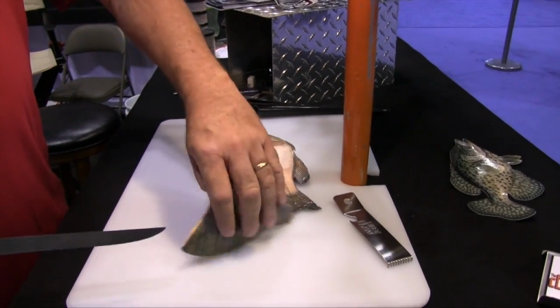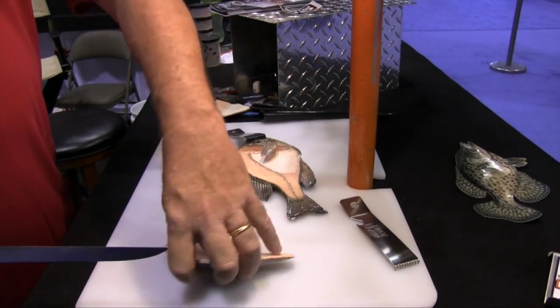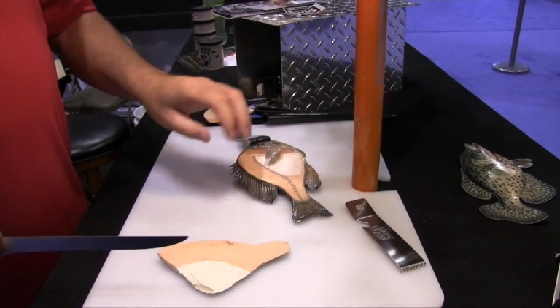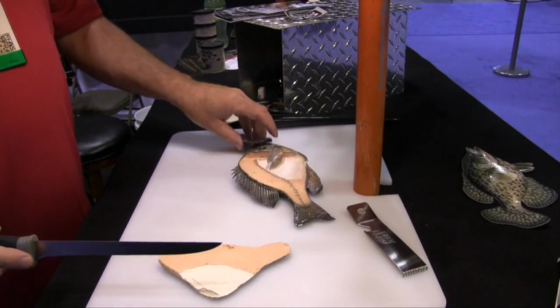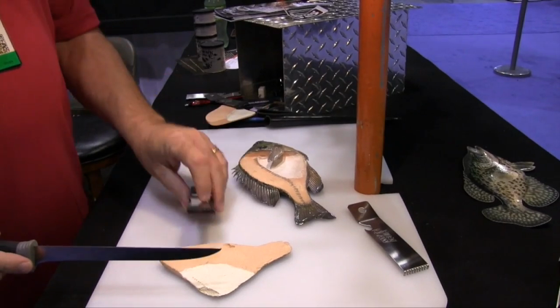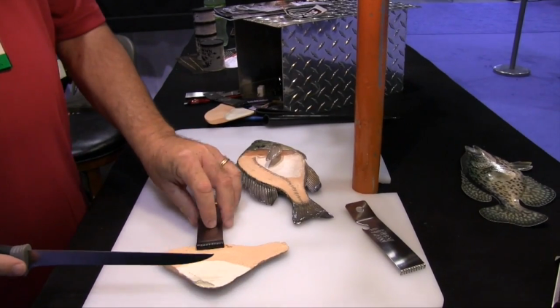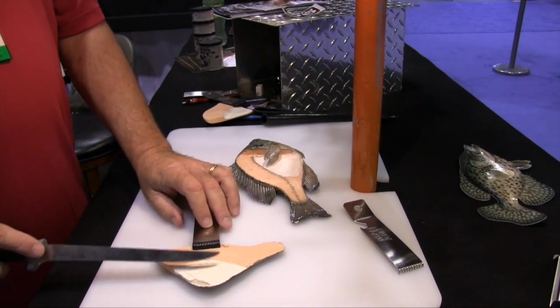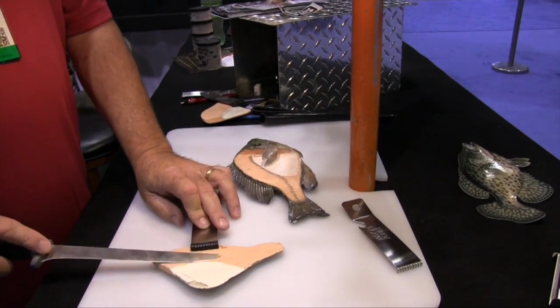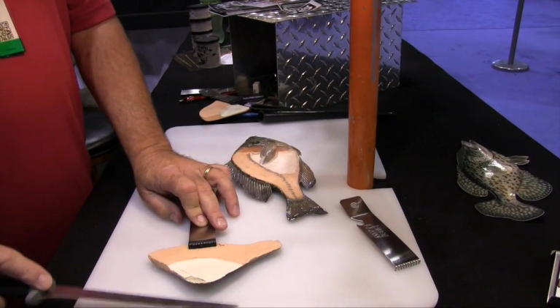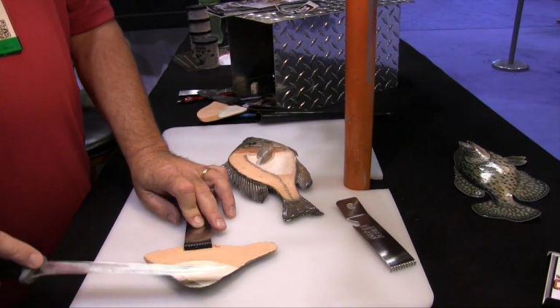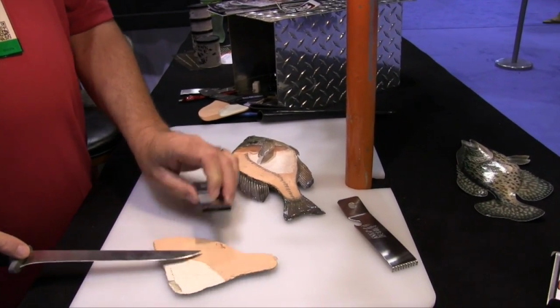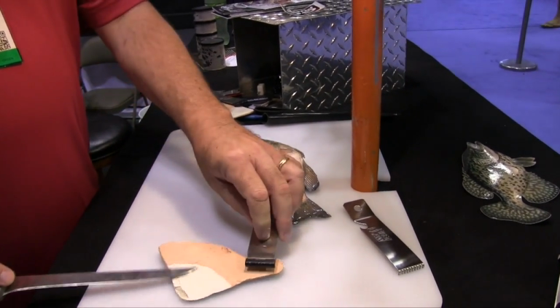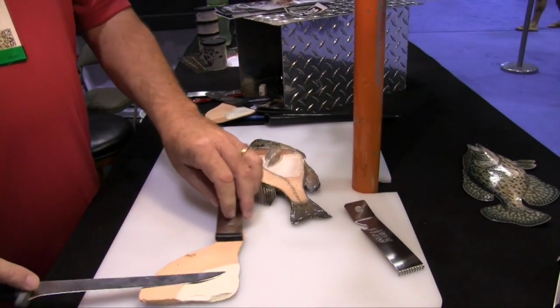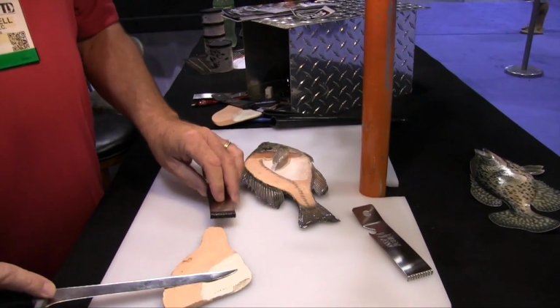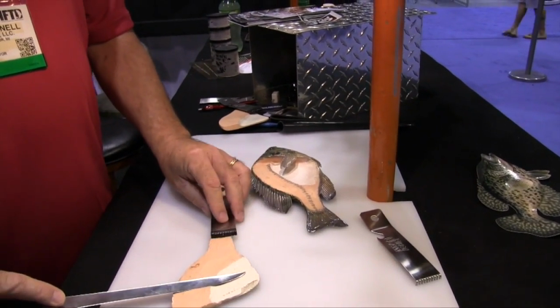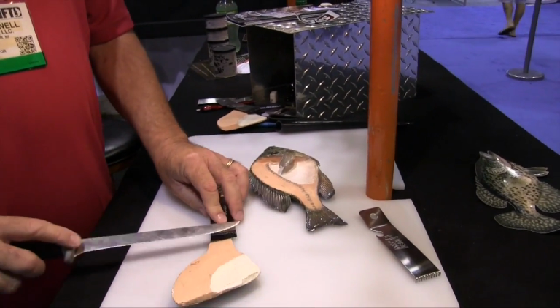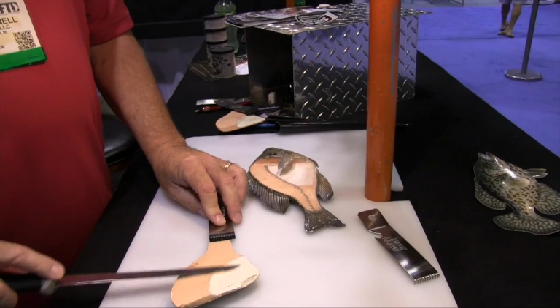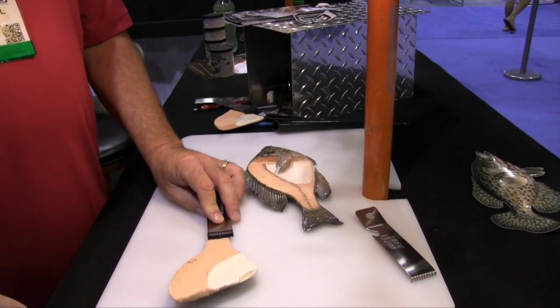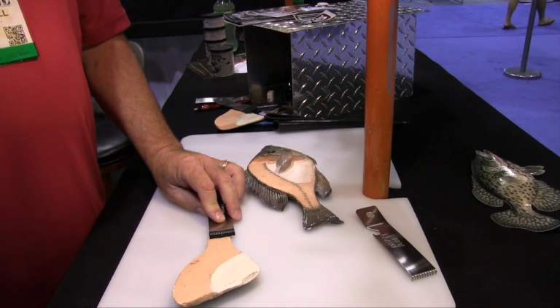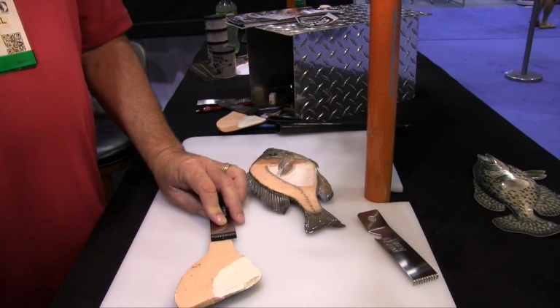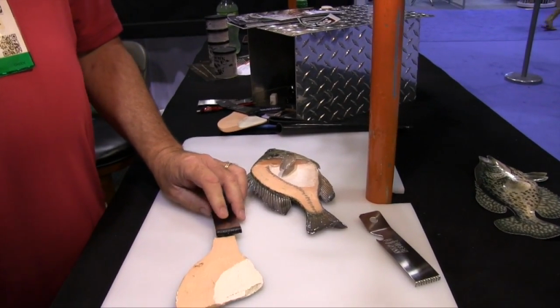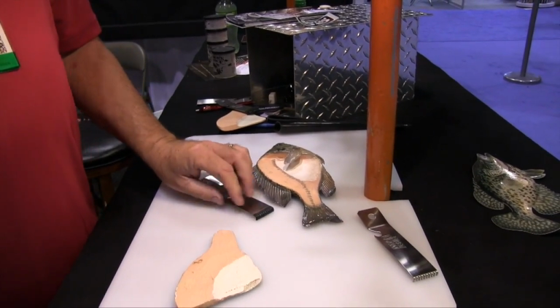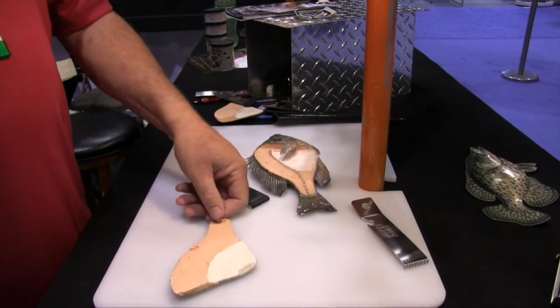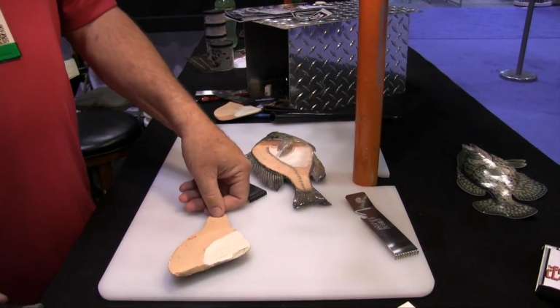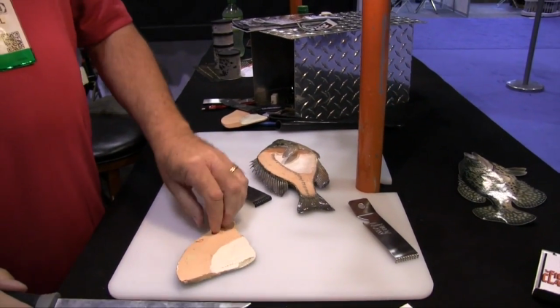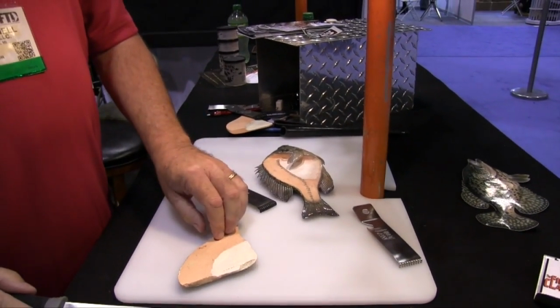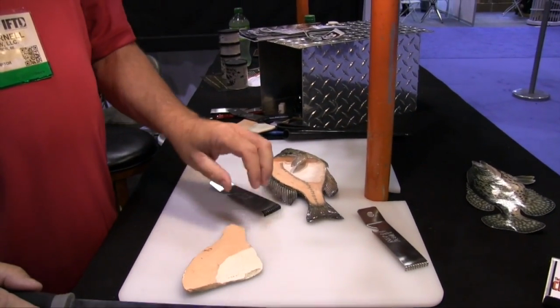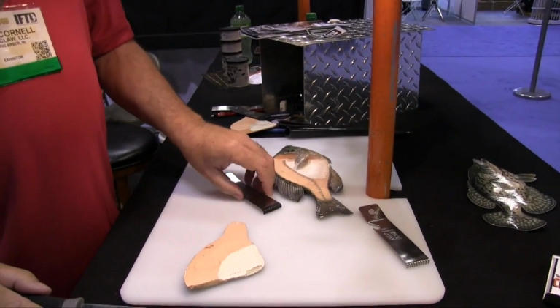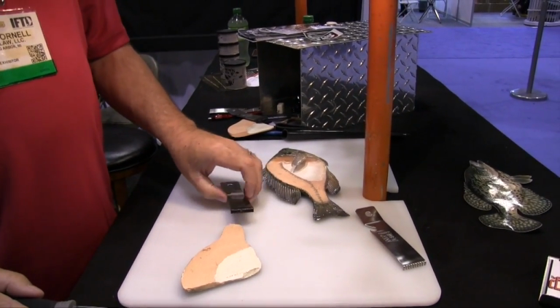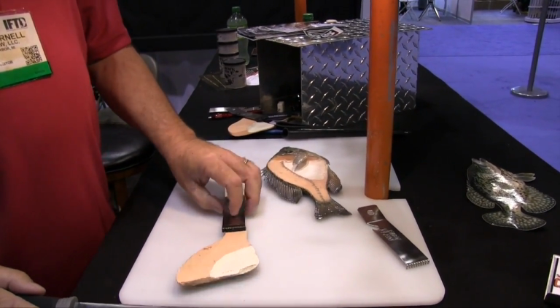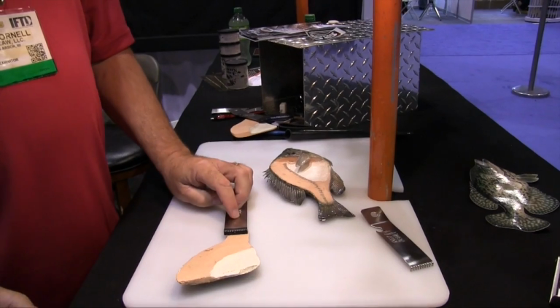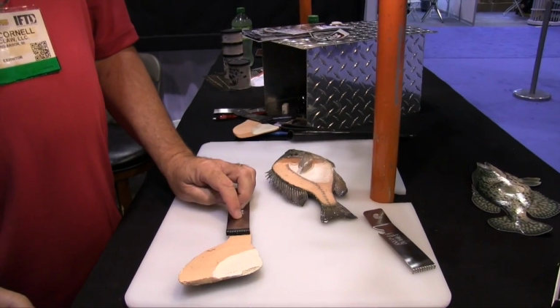I'll flip the fillet over, take the Filet Claw, get the ribcage out, and turn it one more time to skin the fish out. So instead of trying to hold it with your fingers and thumbs, this is a device to hold it for you.